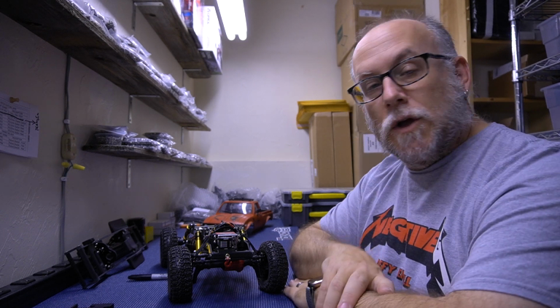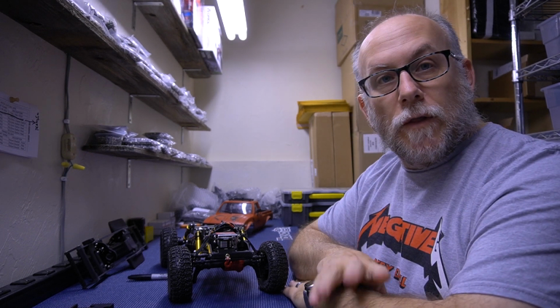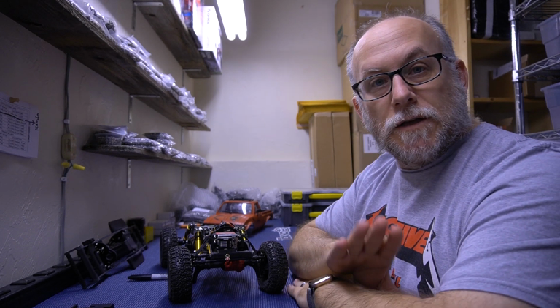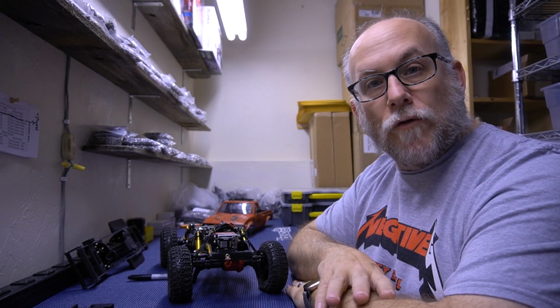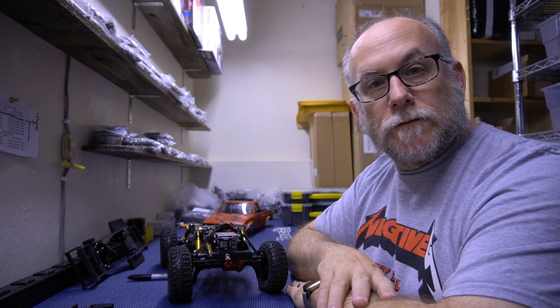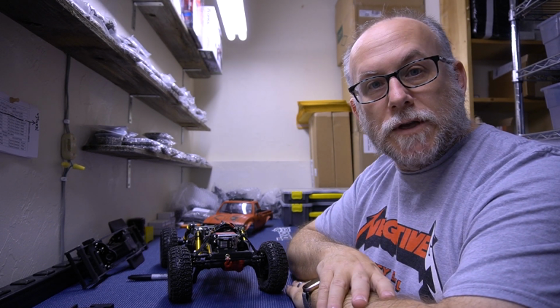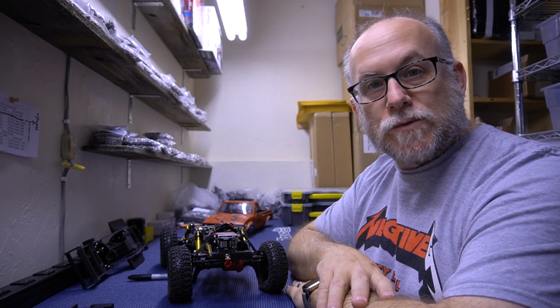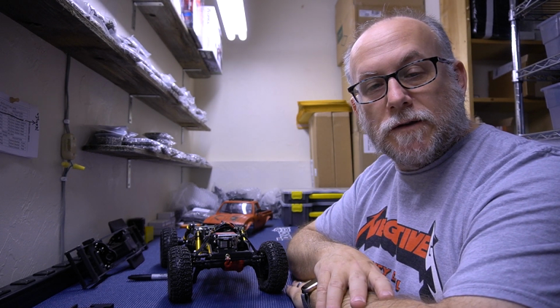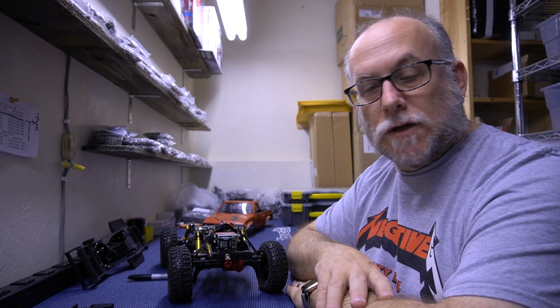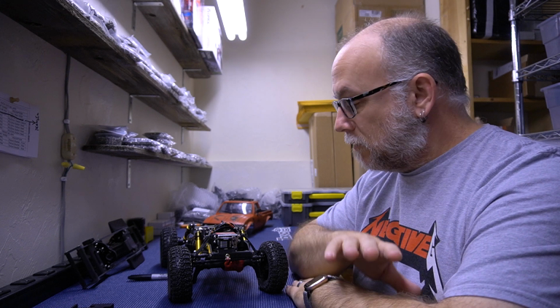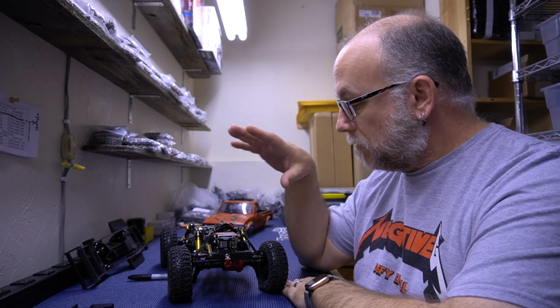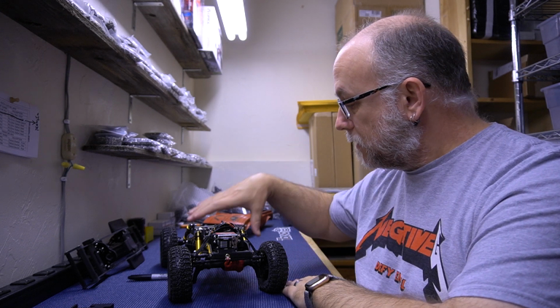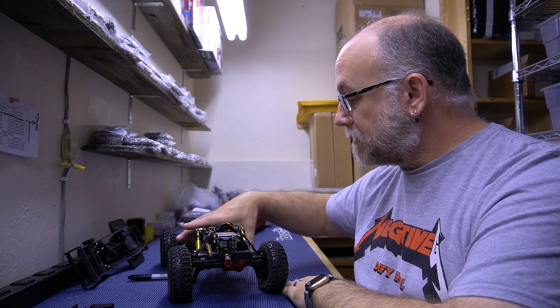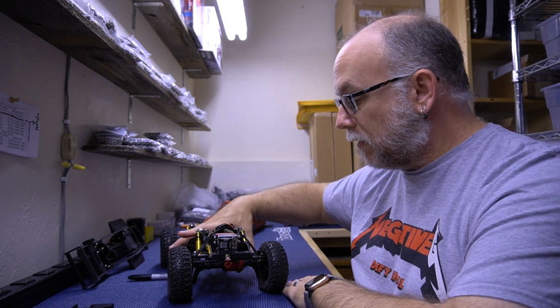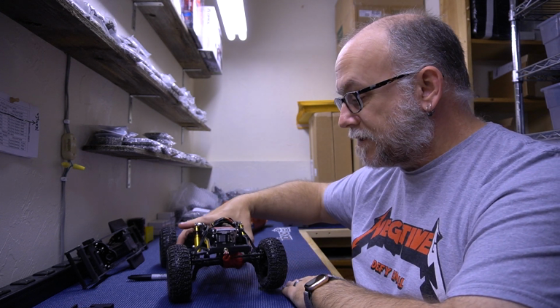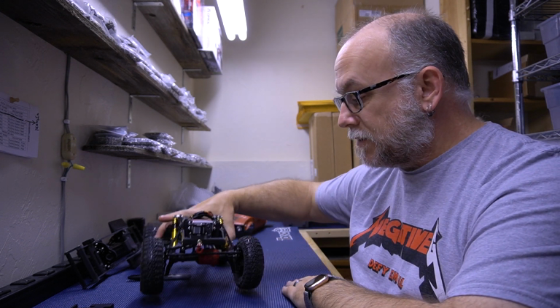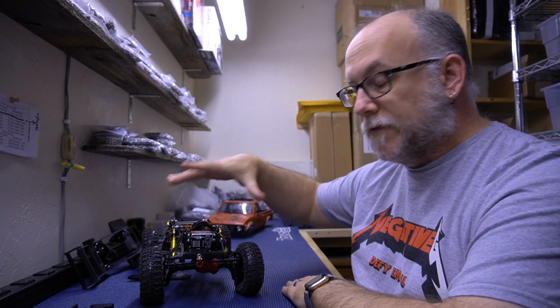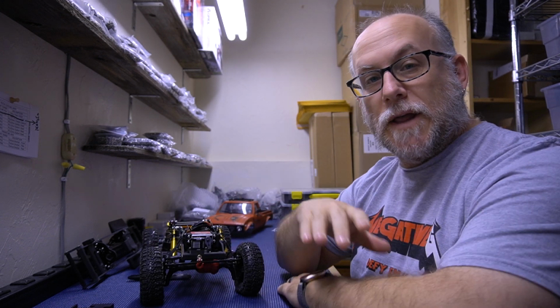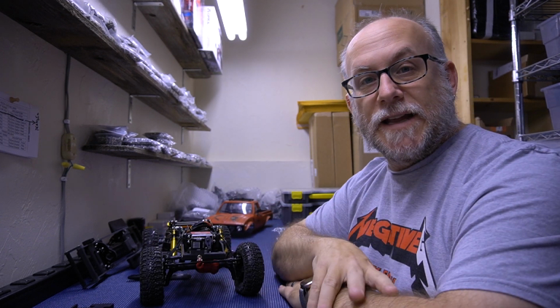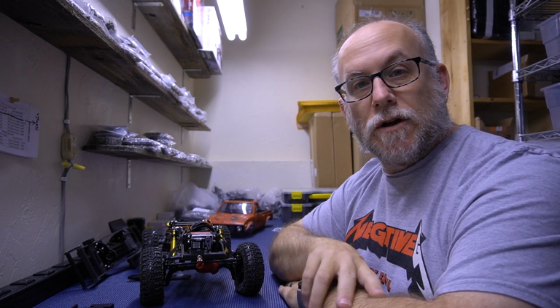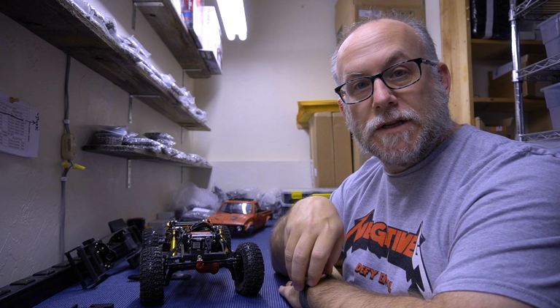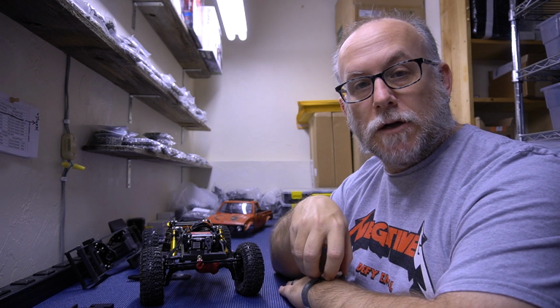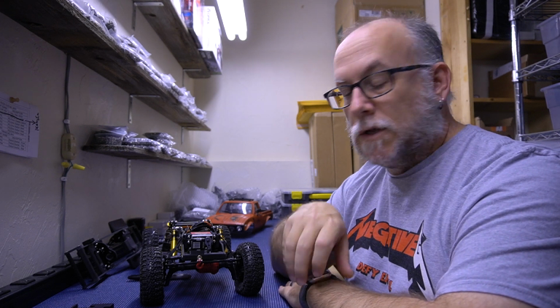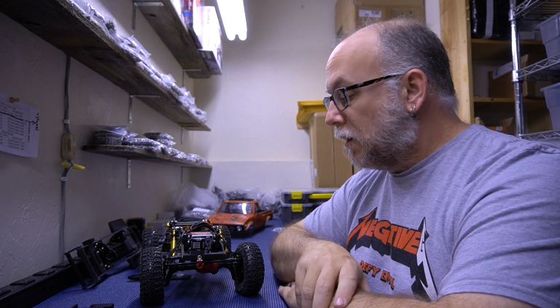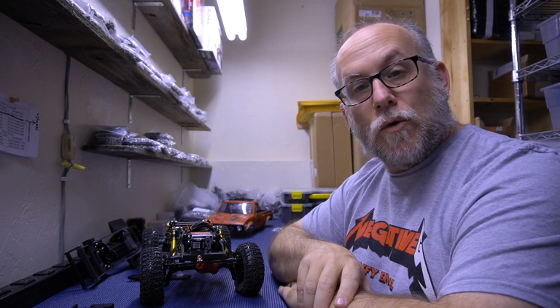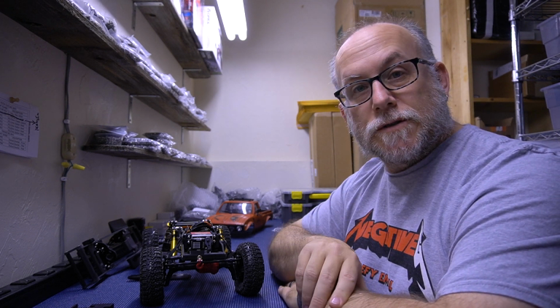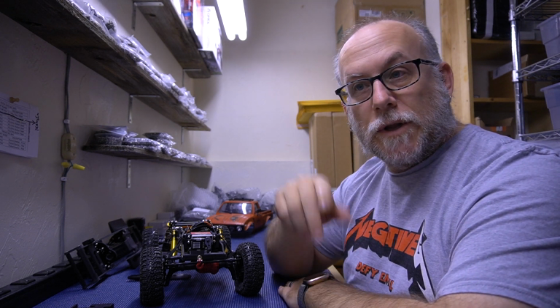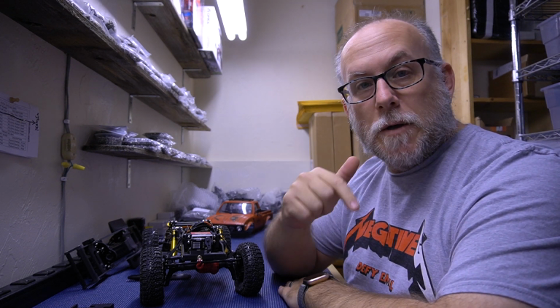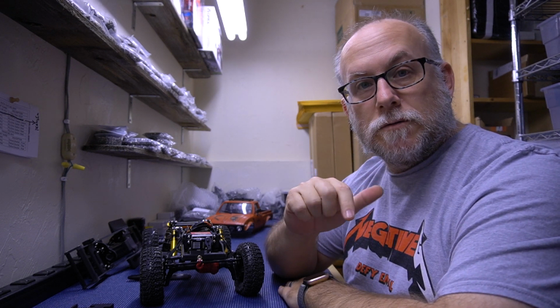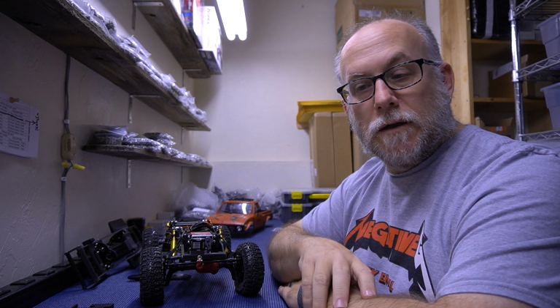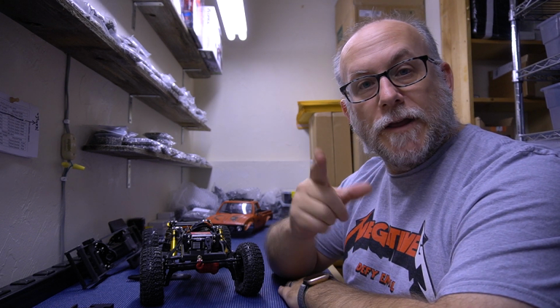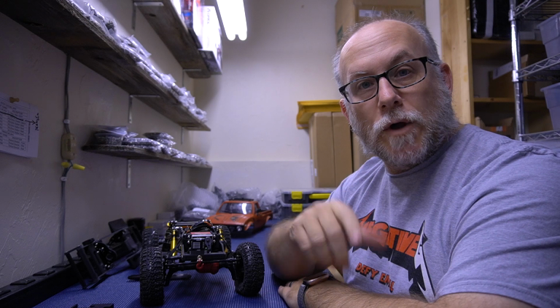That's the overview for the Class 1 kit. All the kits and accessories are available at negativegrc.com. If you have any questions, please comment below, and thank you for watching.